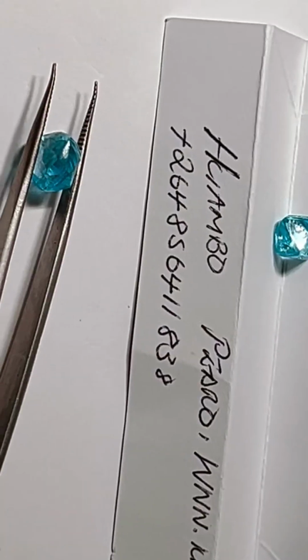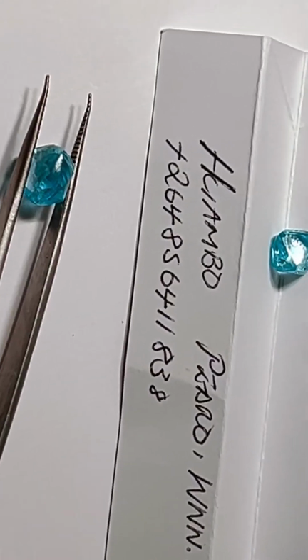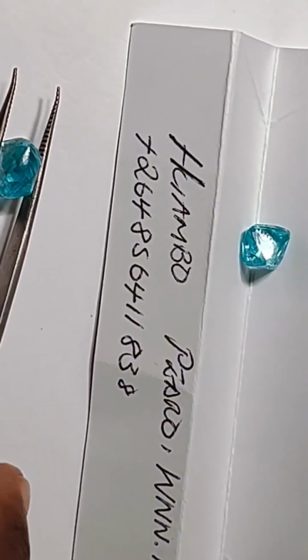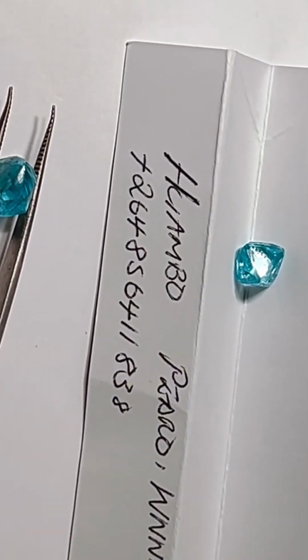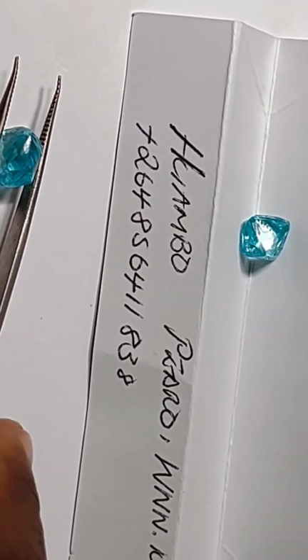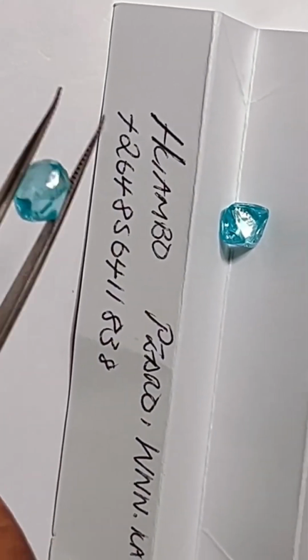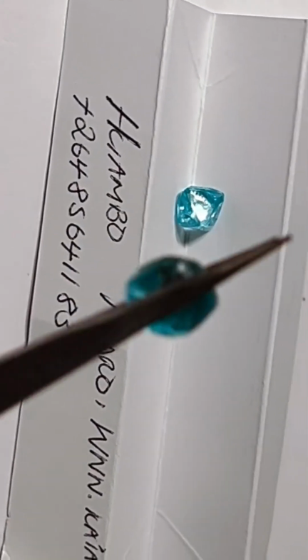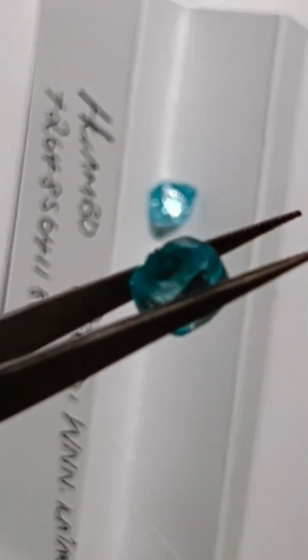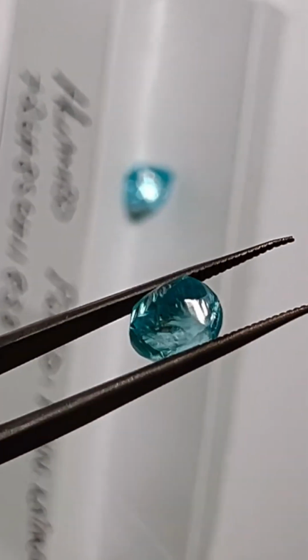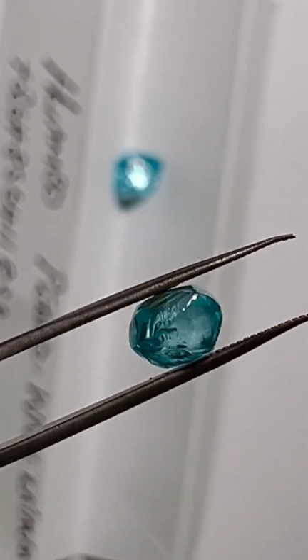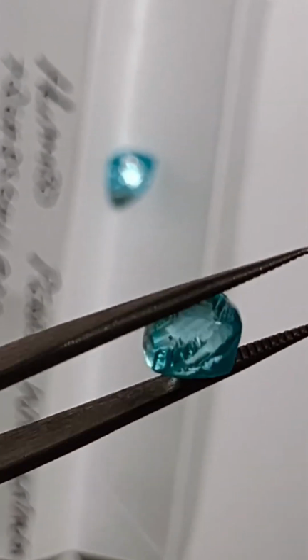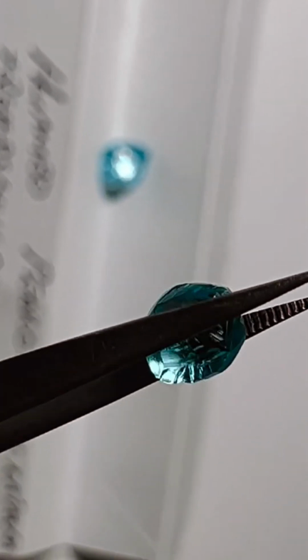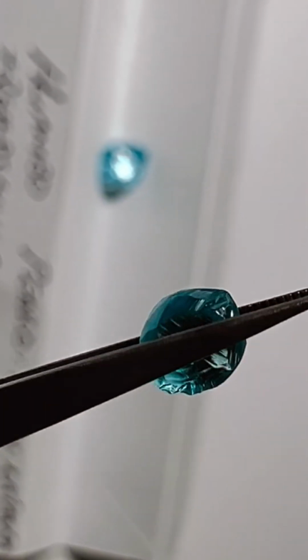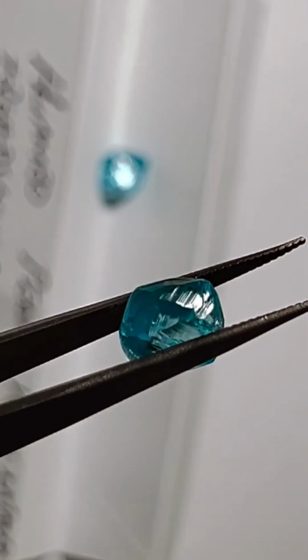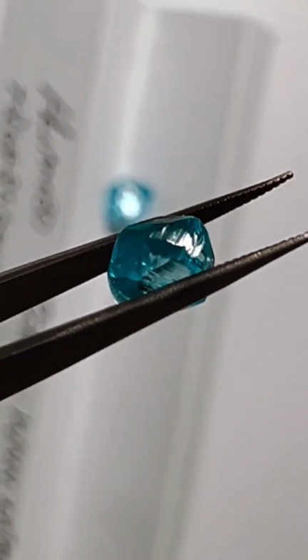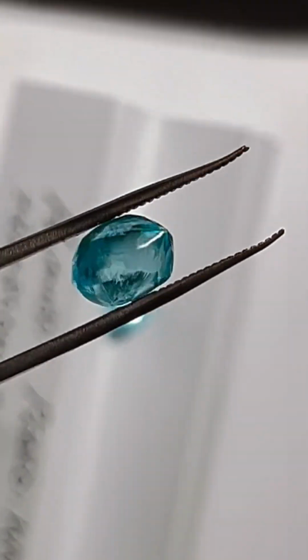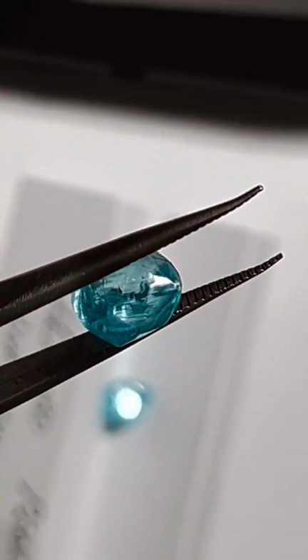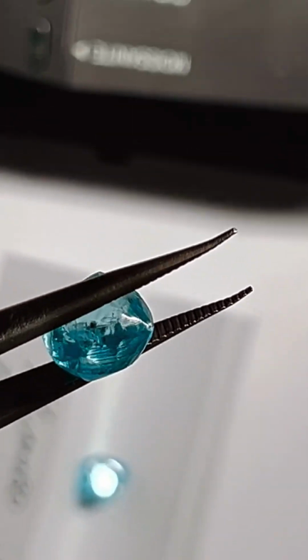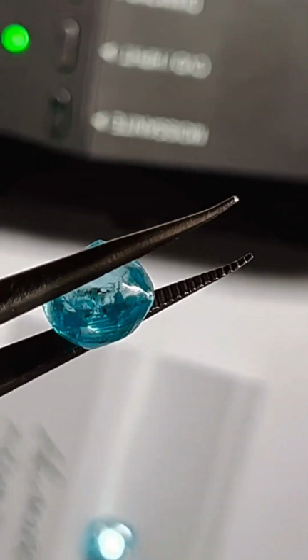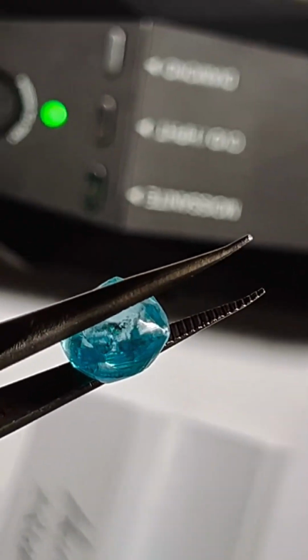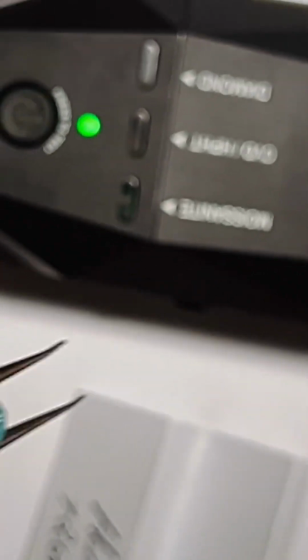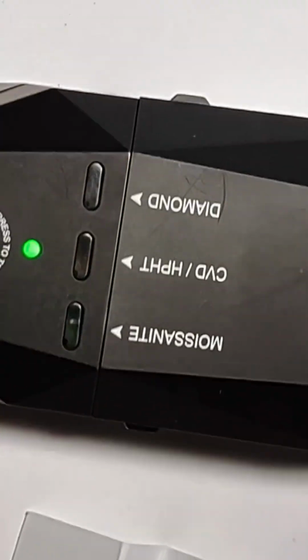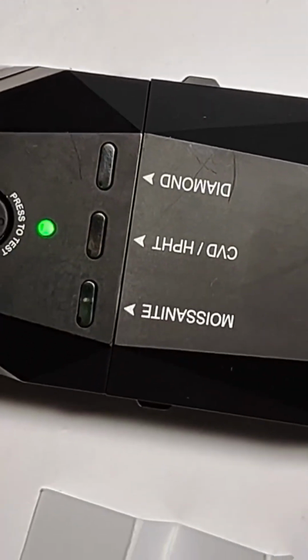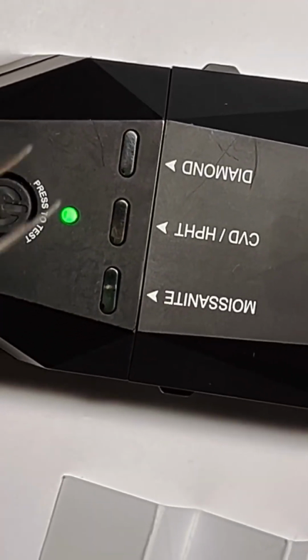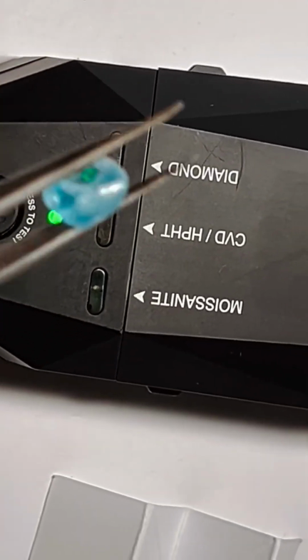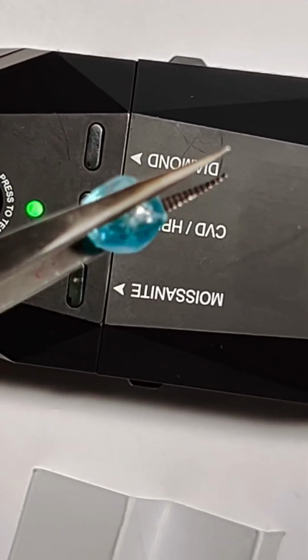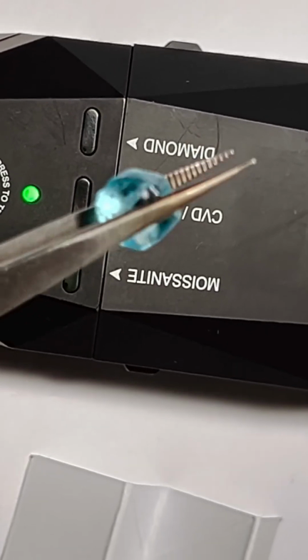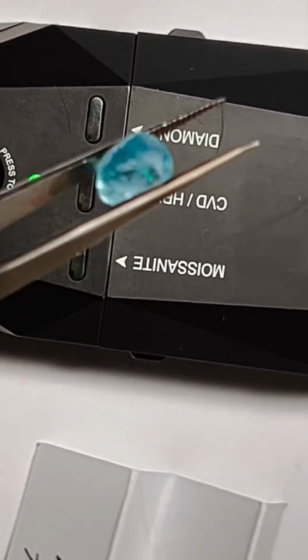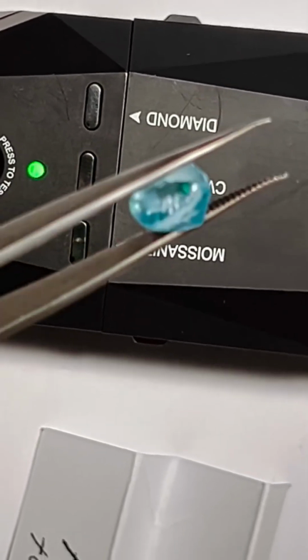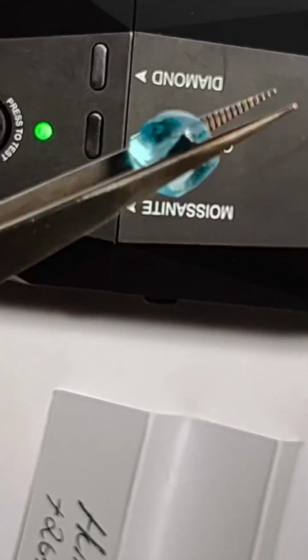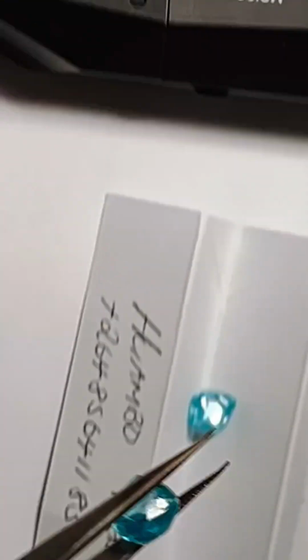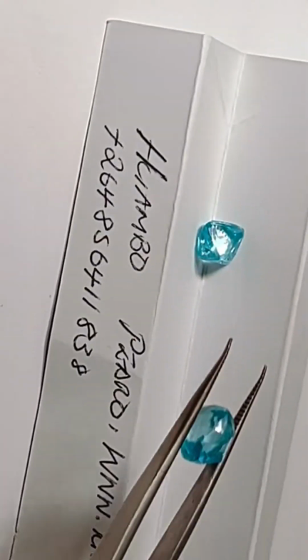It's a deep, steel blue diamond weighing 45.52 carats, and it's more than just rare — it's infamous. The Hope Diamond's journey begins in the 17th century, deep in the Golconda mines of India, one of the most famous diamond-producing regions in history.